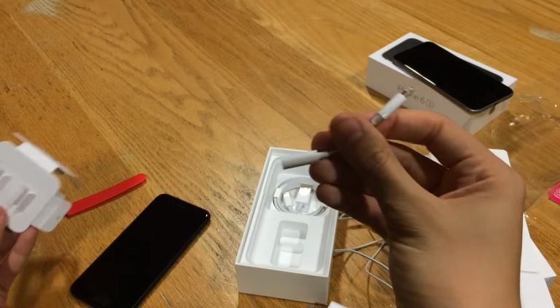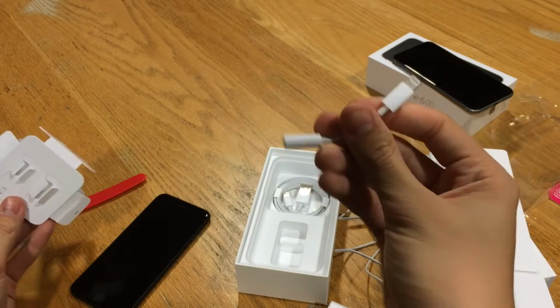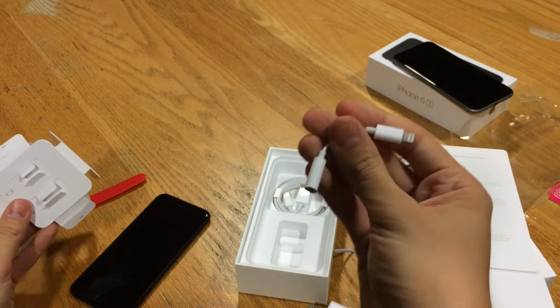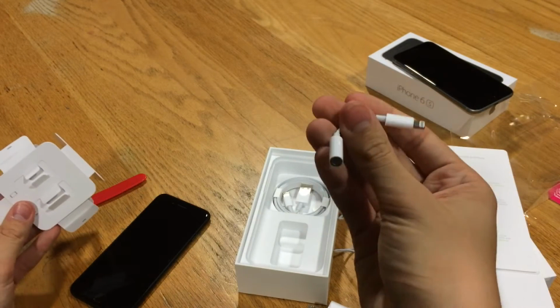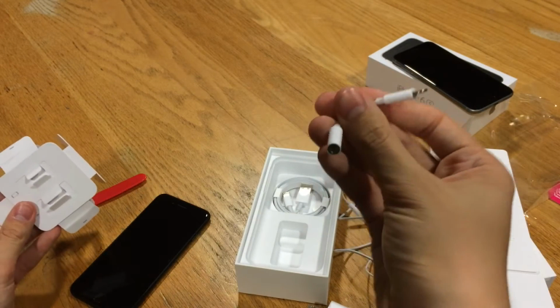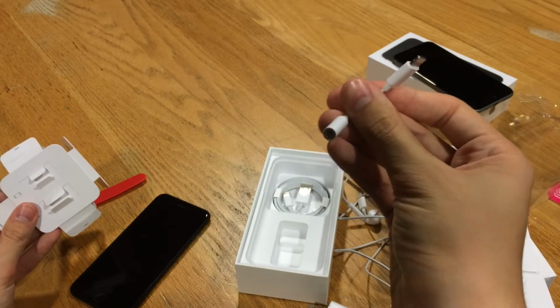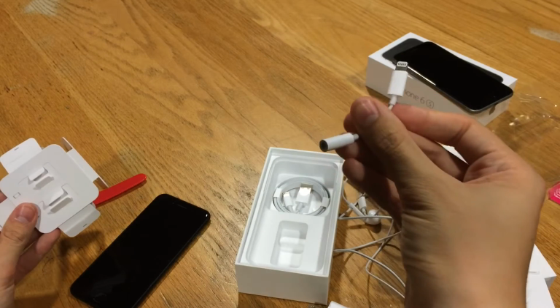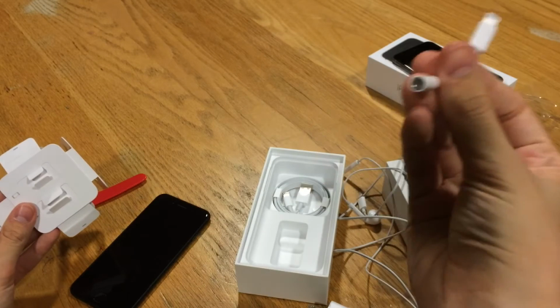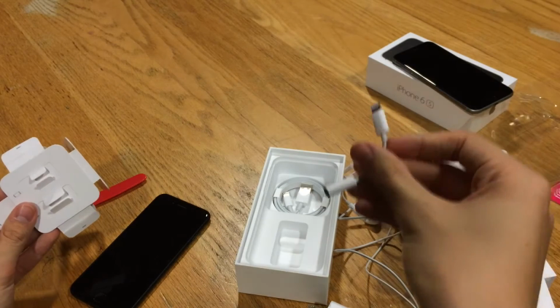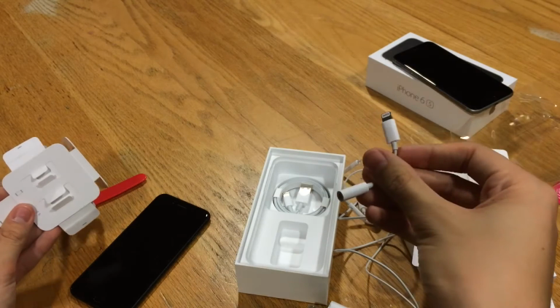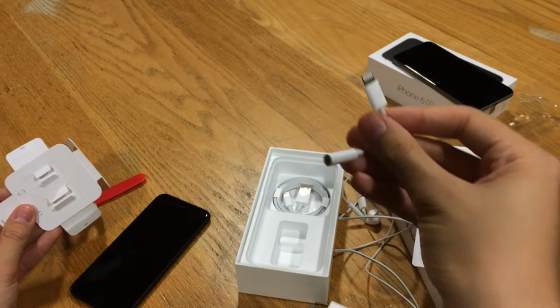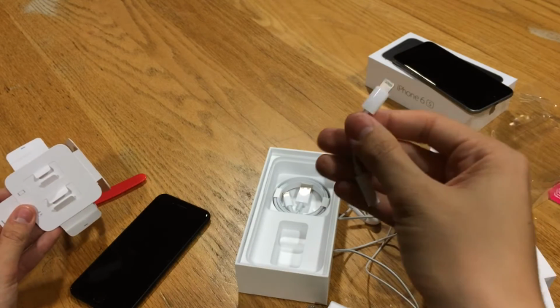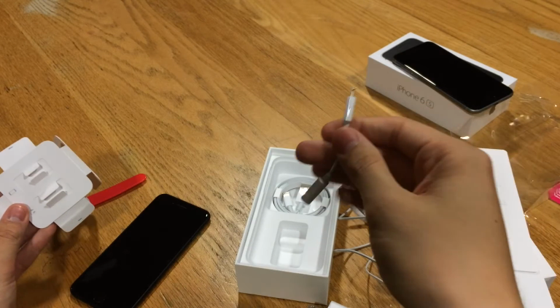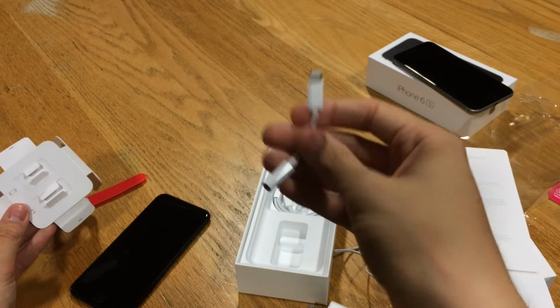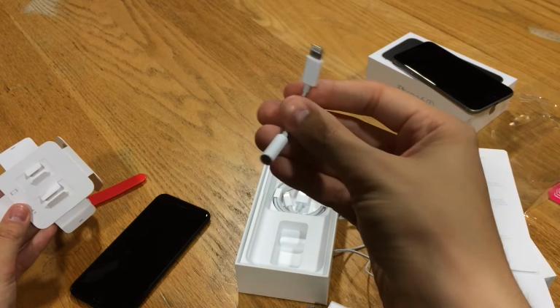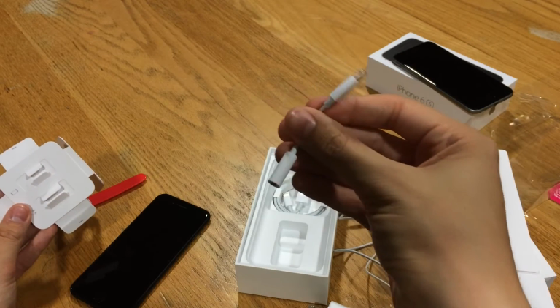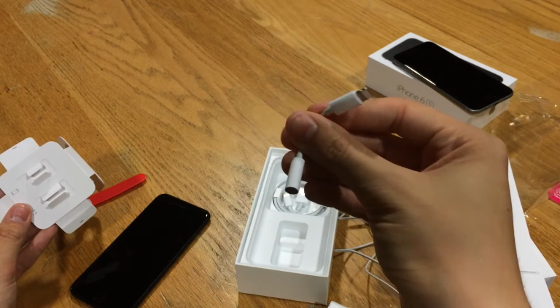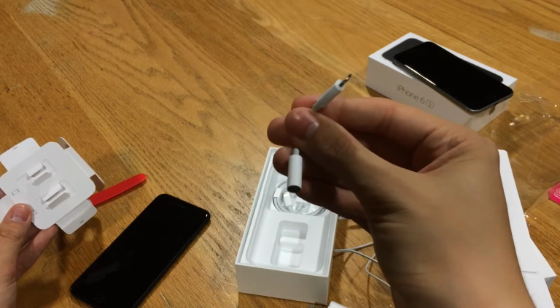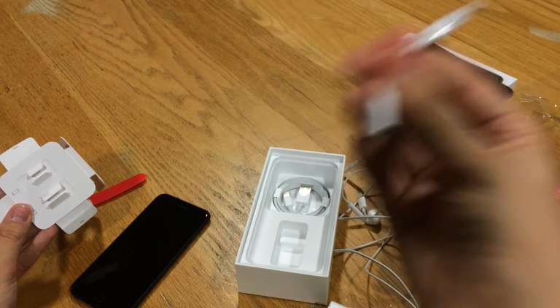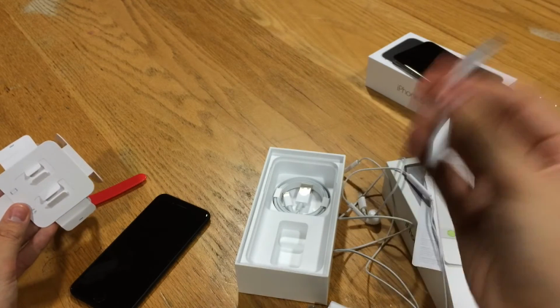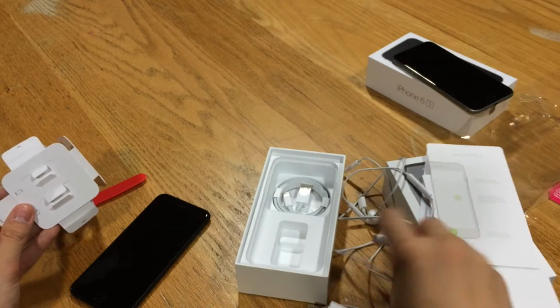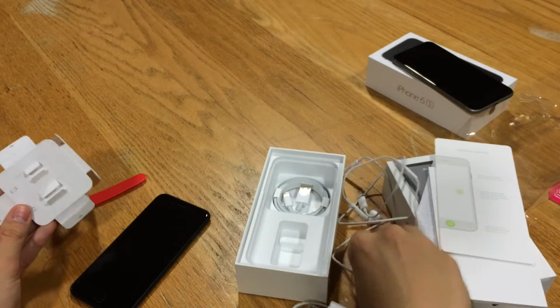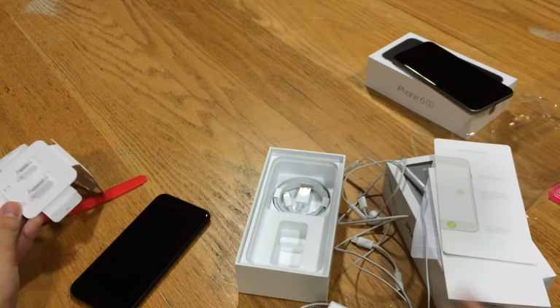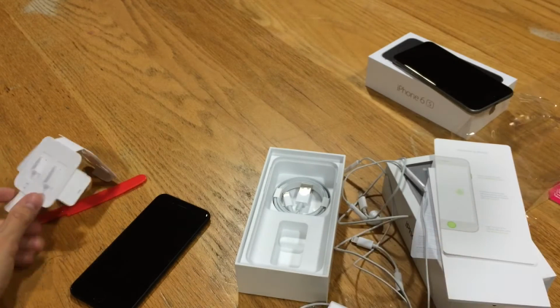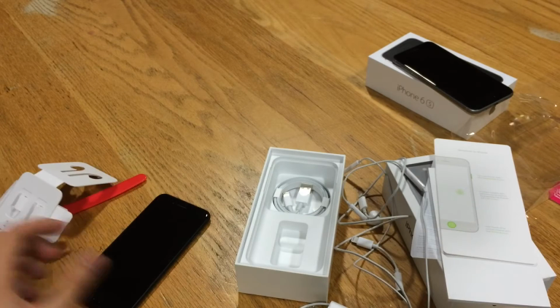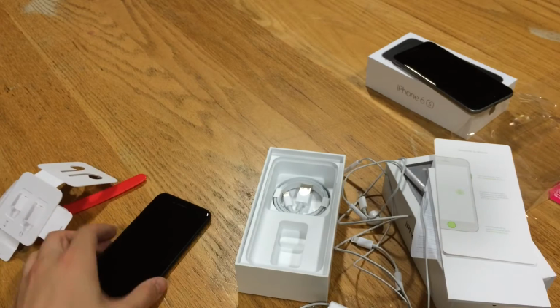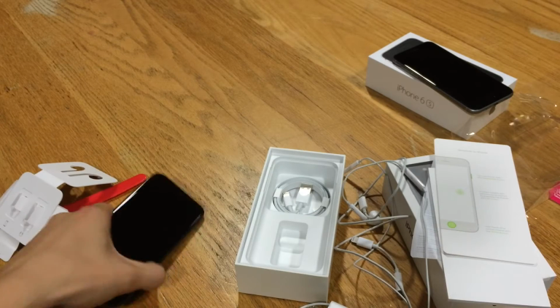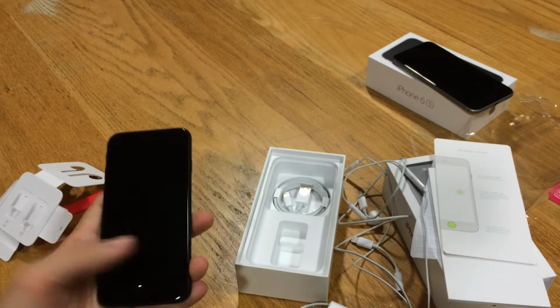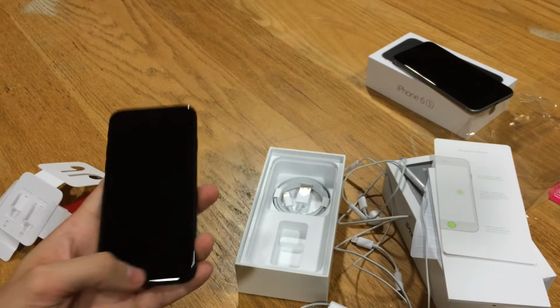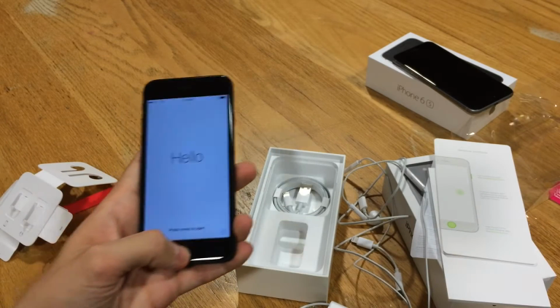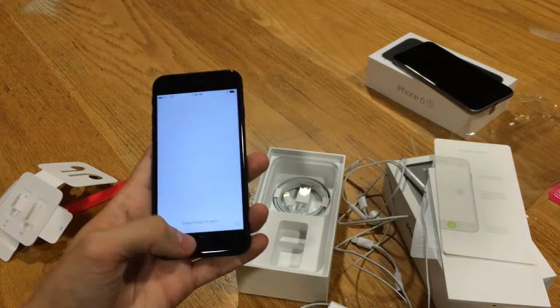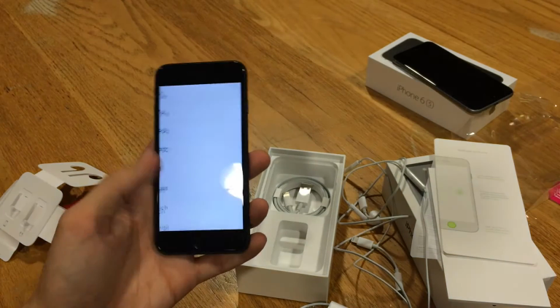I do understand why Apple had to remove the headphone jack — it's moving forward — but it's just going to be a little weird getting used to that.